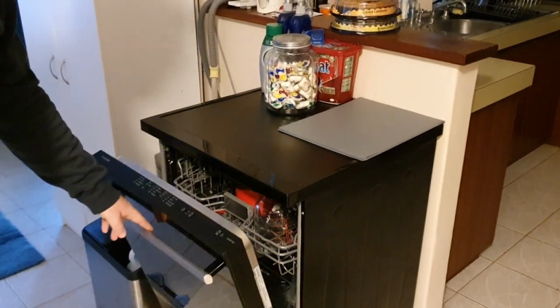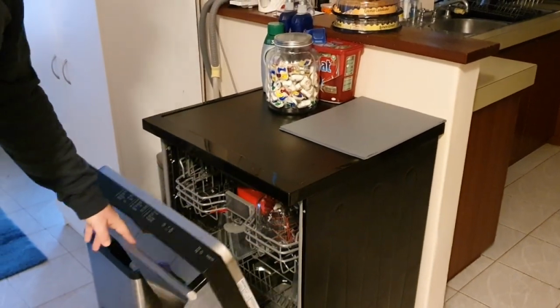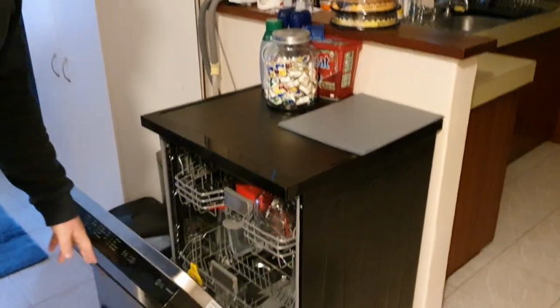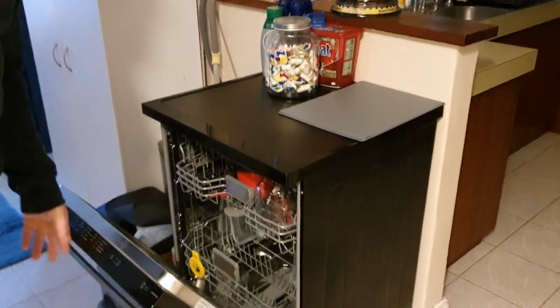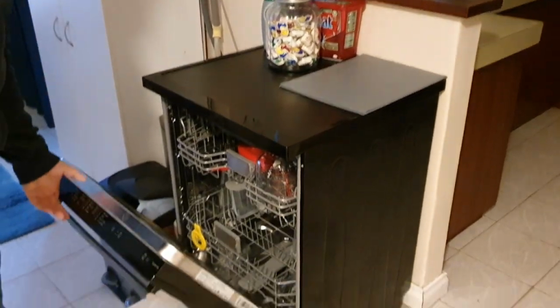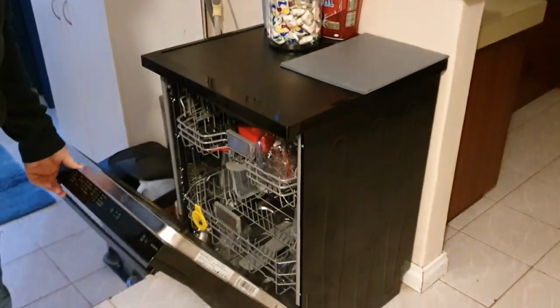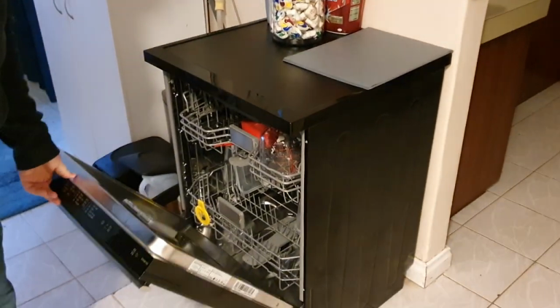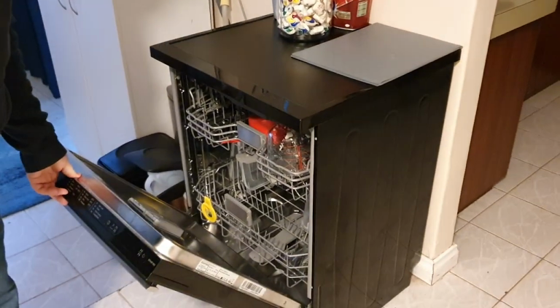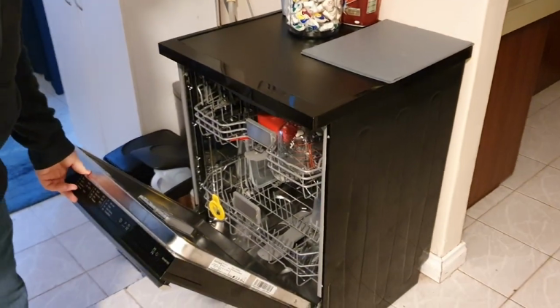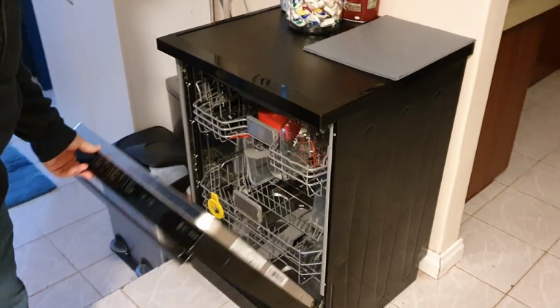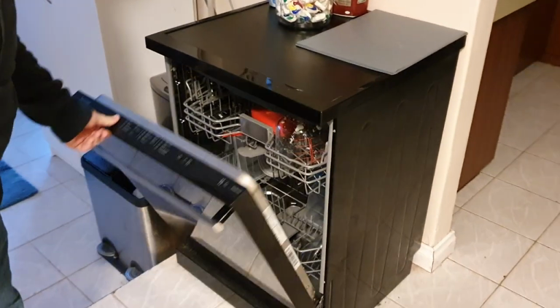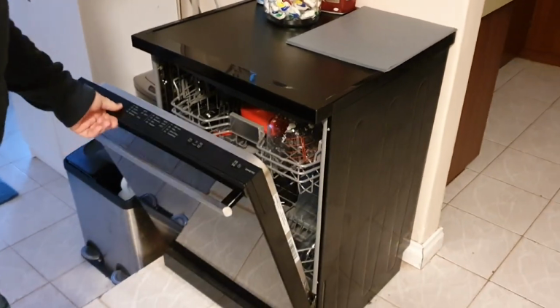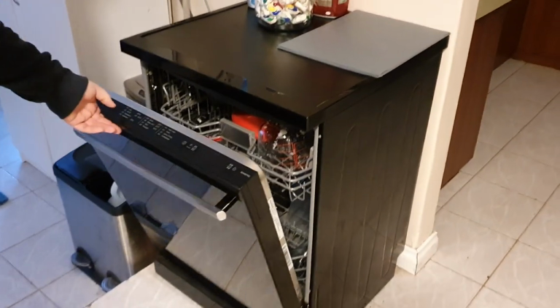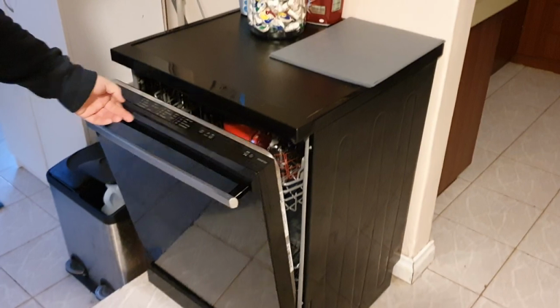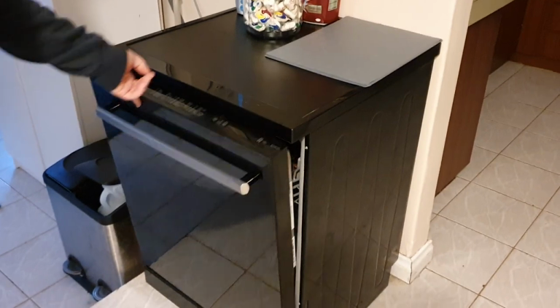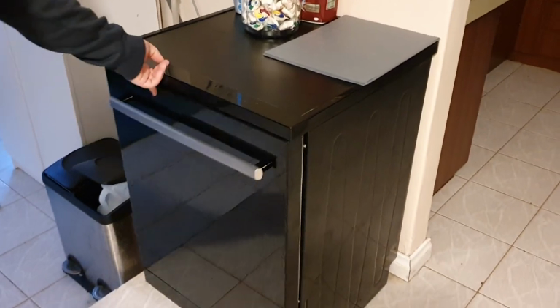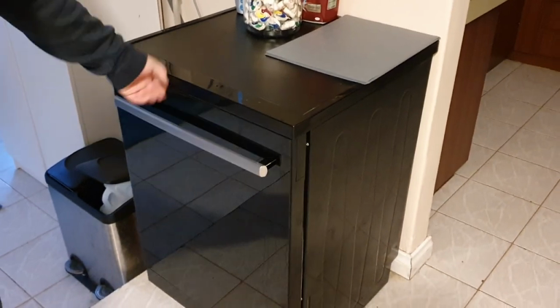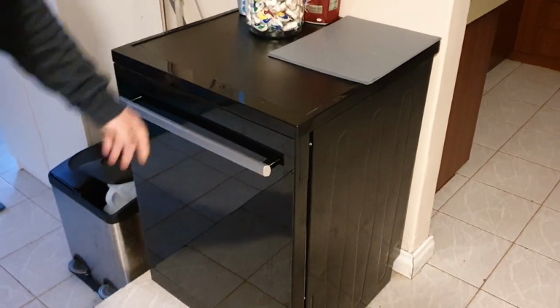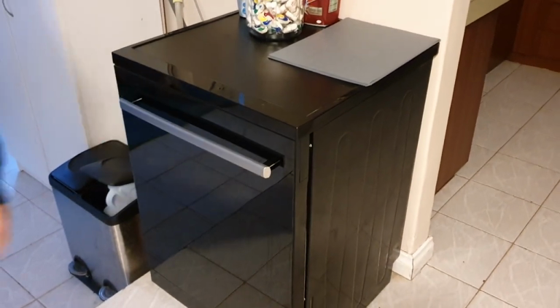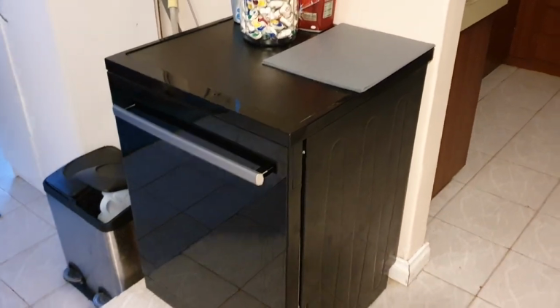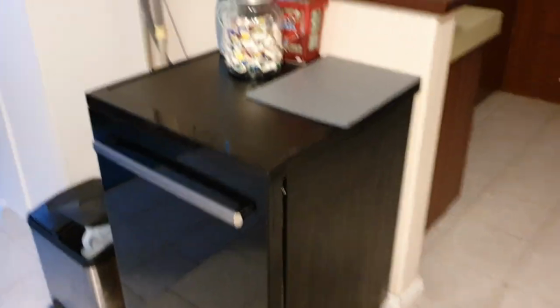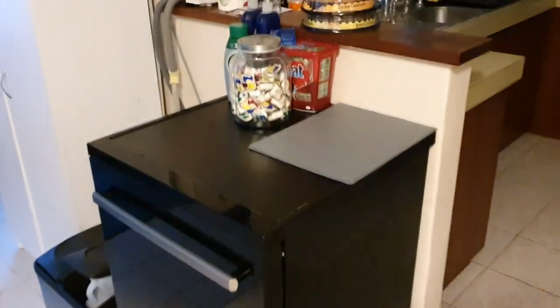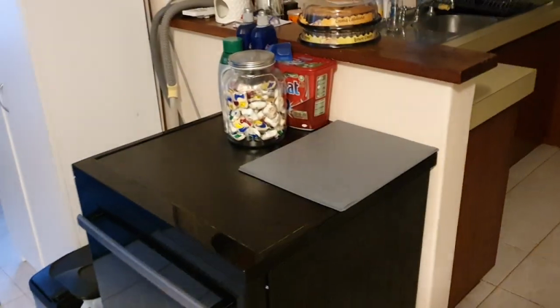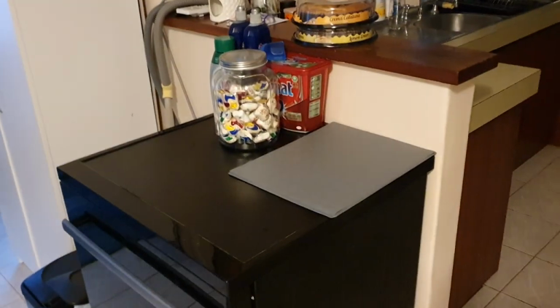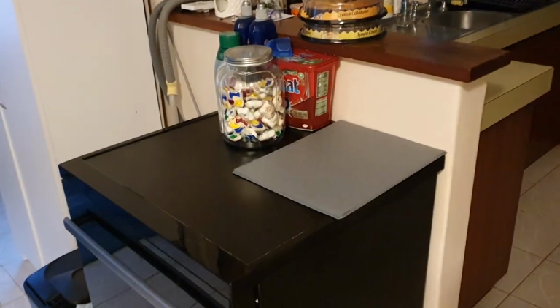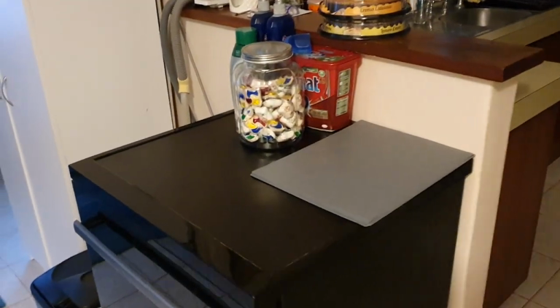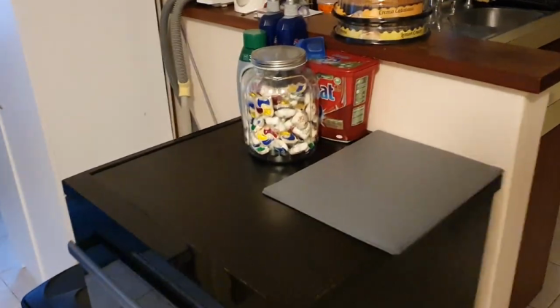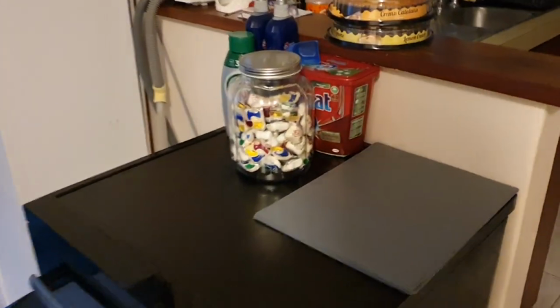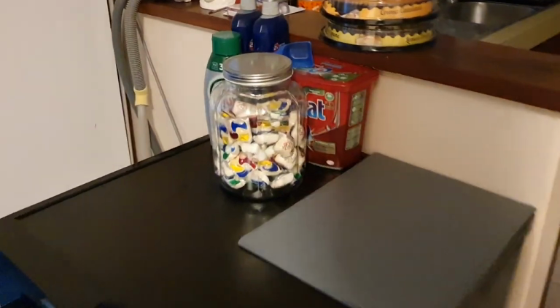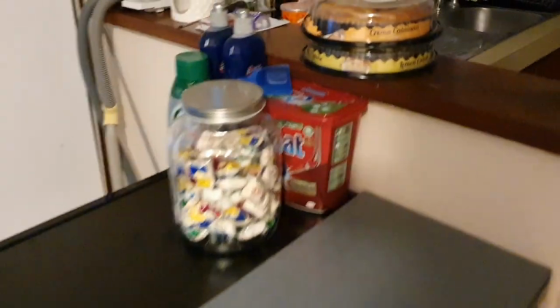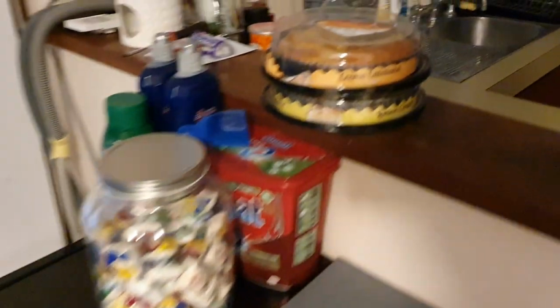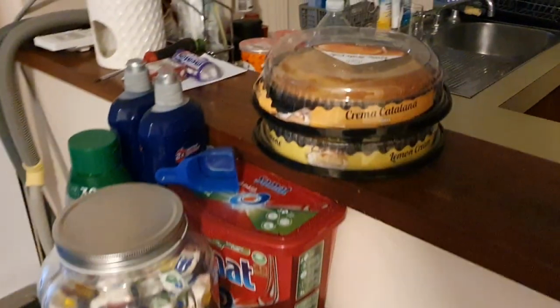It's a Euromade — I think it's made by Beko or Smeg or something. They're made by Beko or Vestal or whoever makes dishwashers. It's my favourite dishwasher.